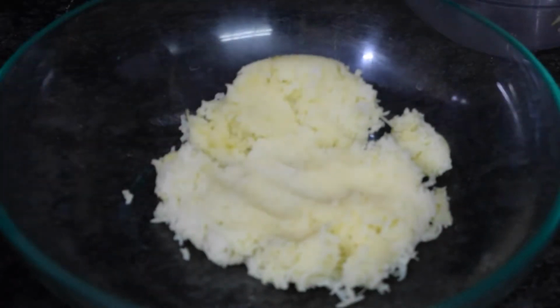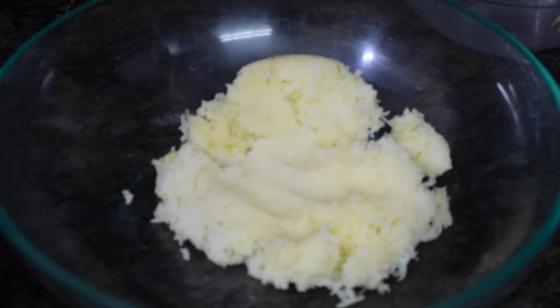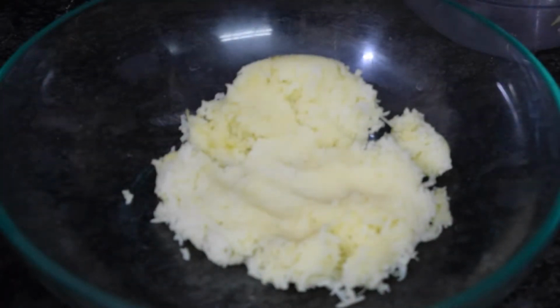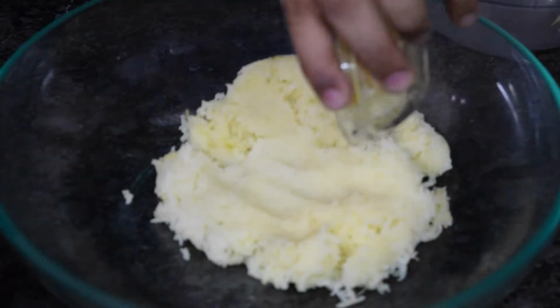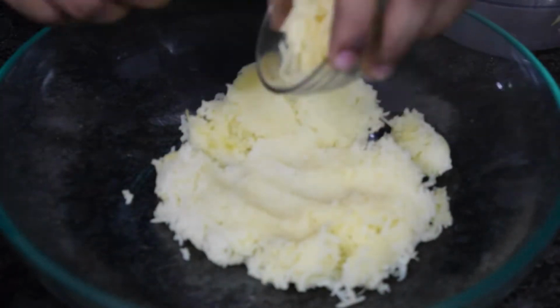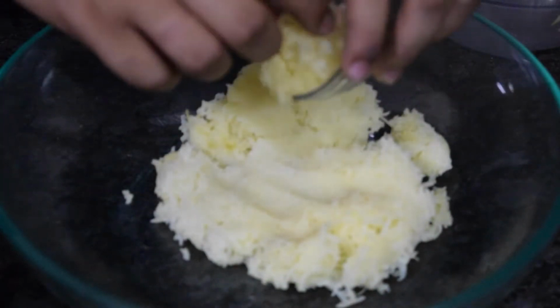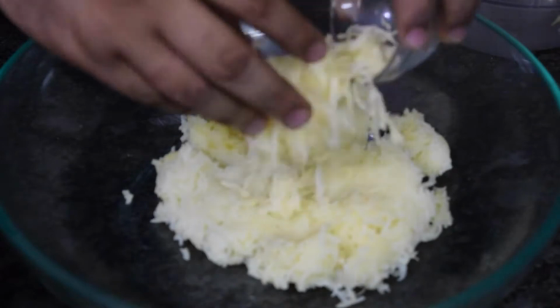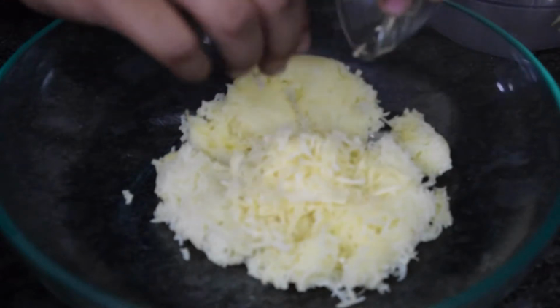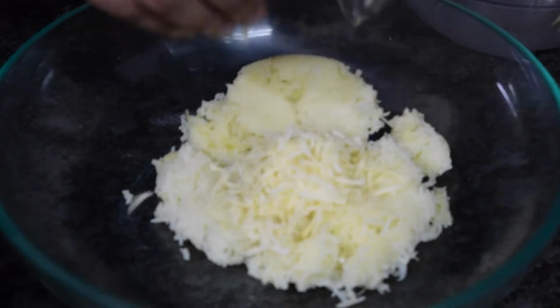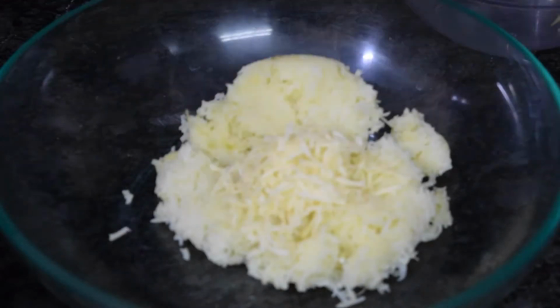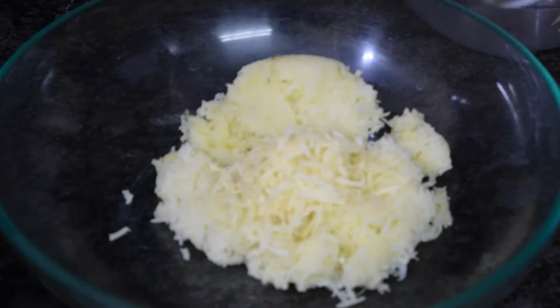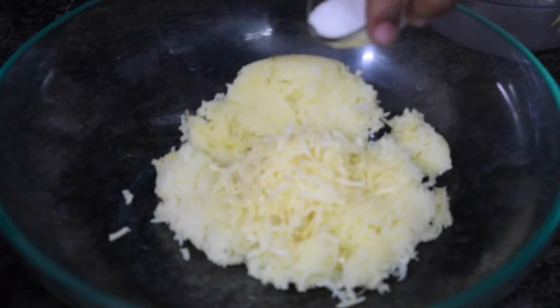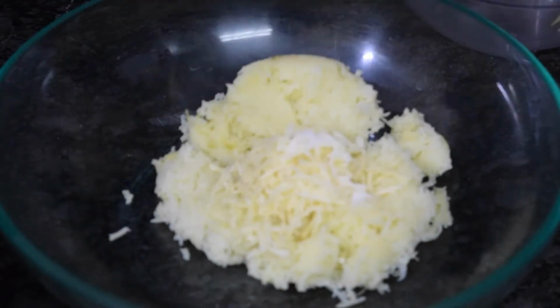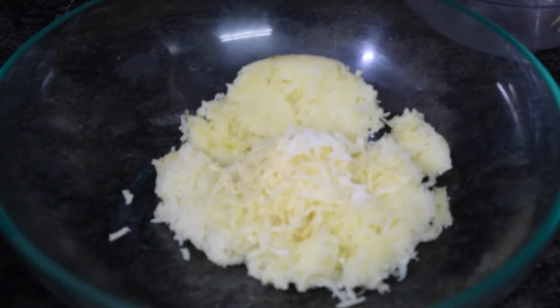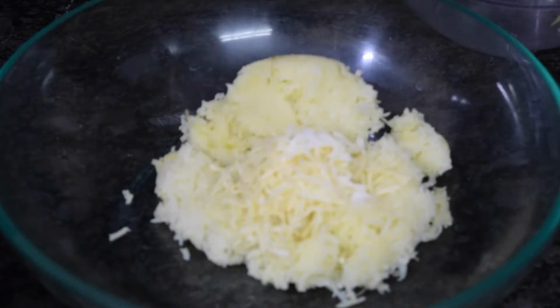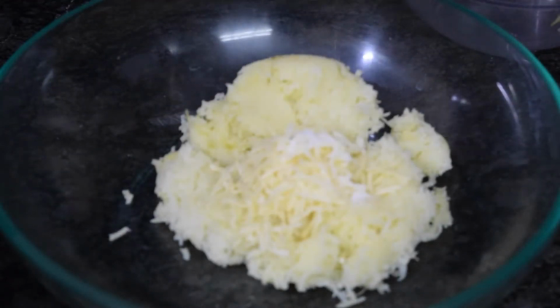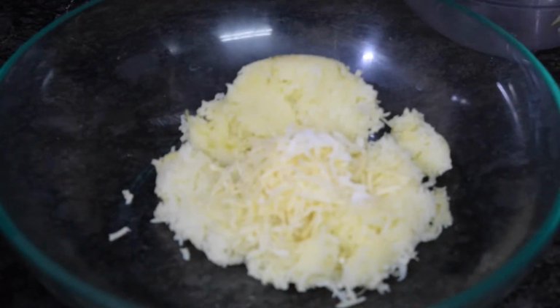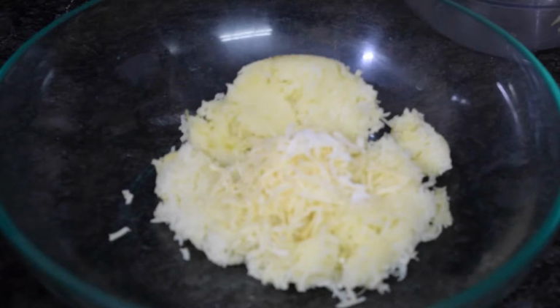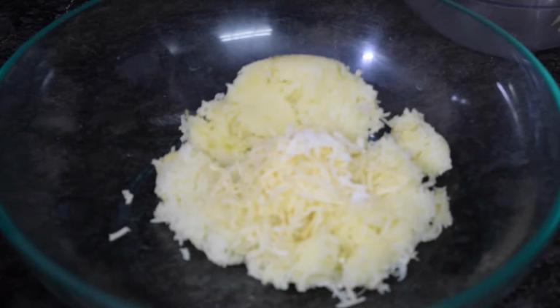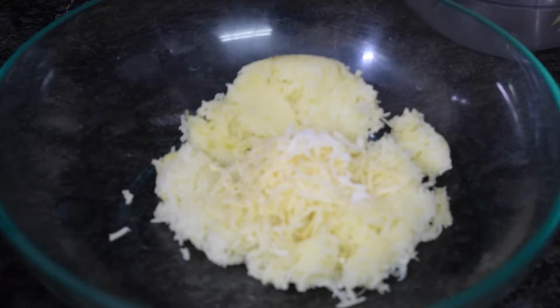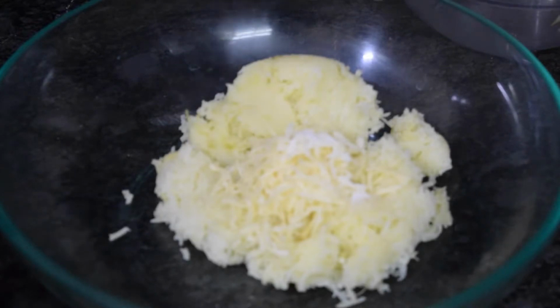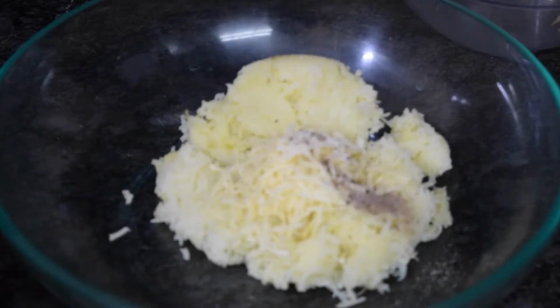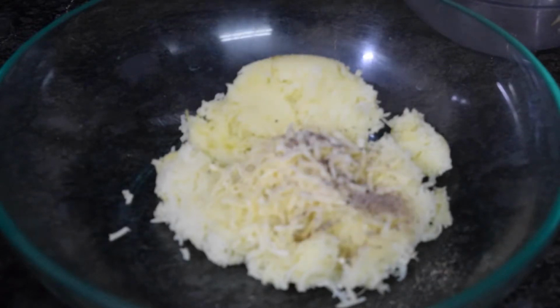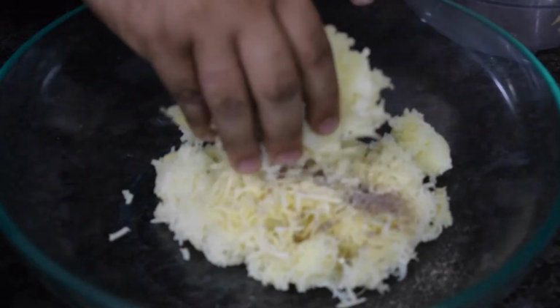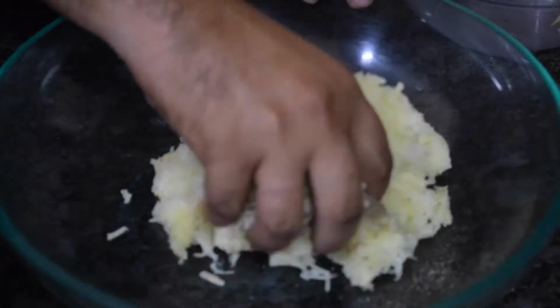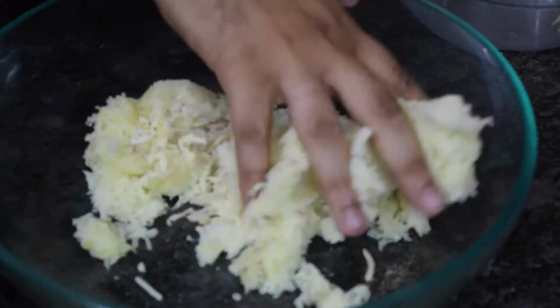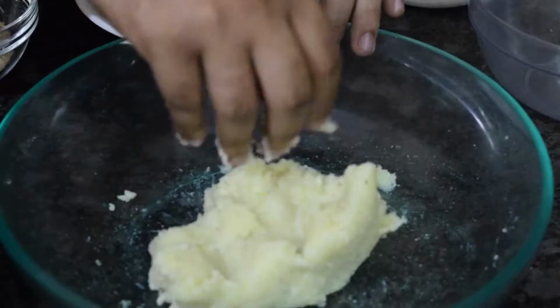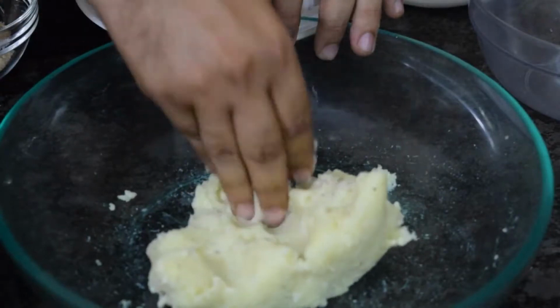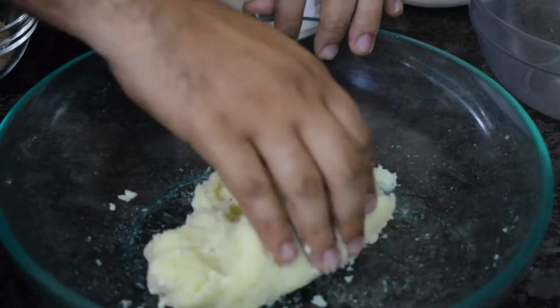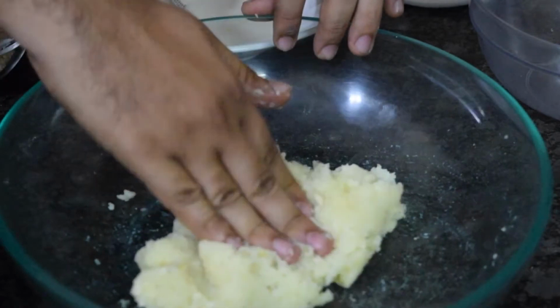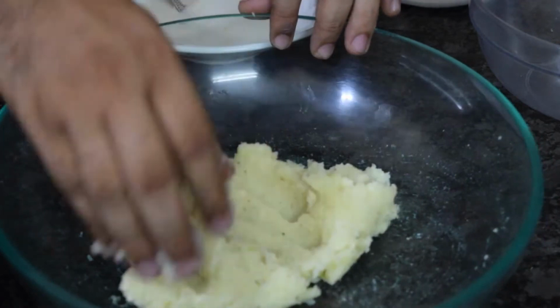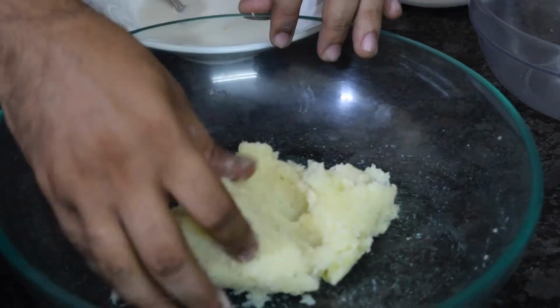Now add the cheese — this is around 2 tablespoons of cheese — and some salt. Since the cheese also has some salt, I will add only a very little bit of salt, and then pepper. Mix it all together until all ingredients are mixed perfectly.